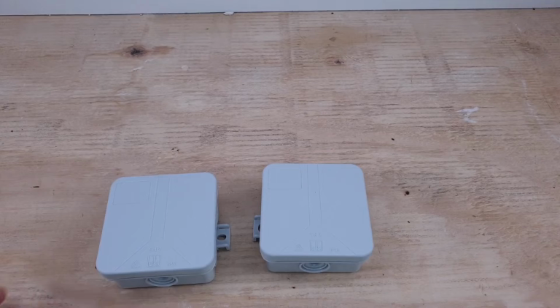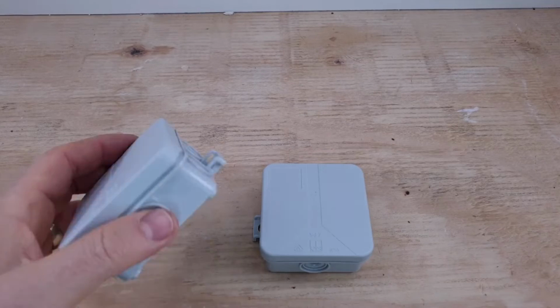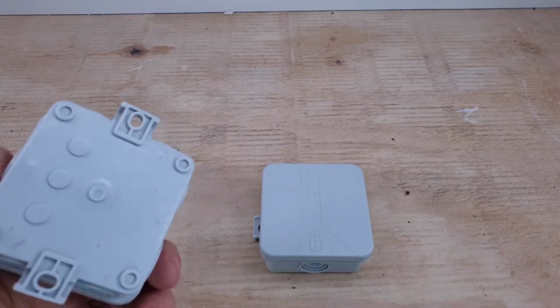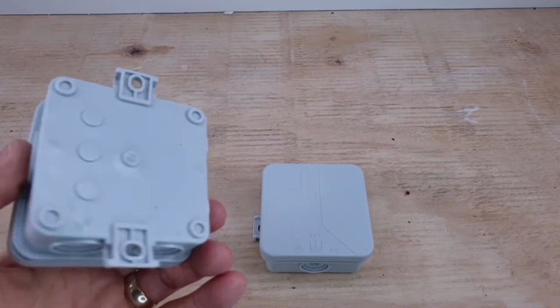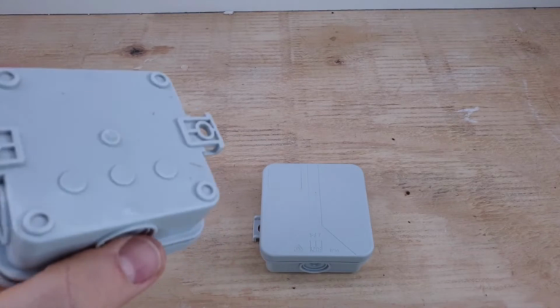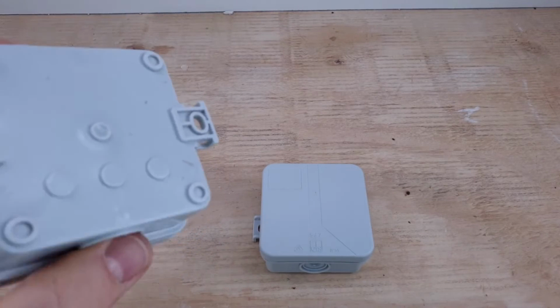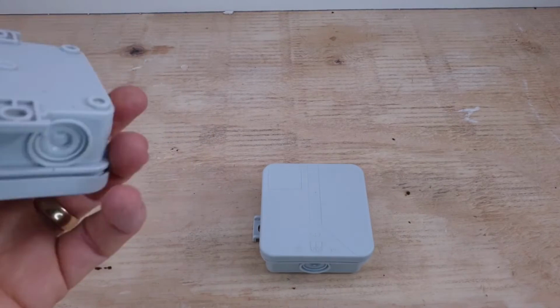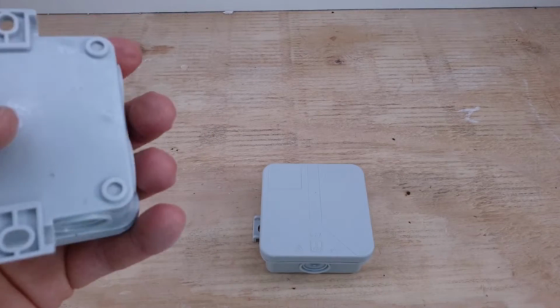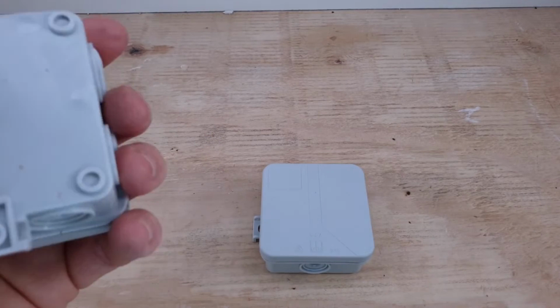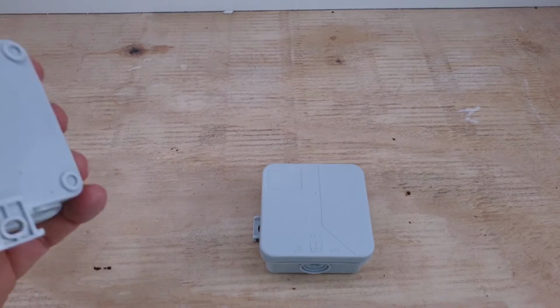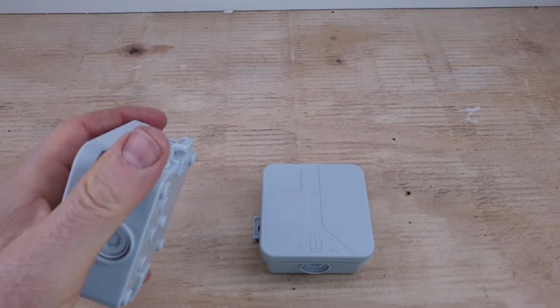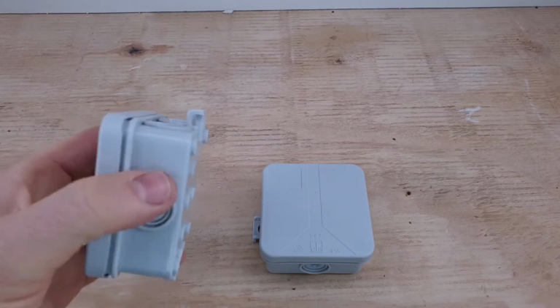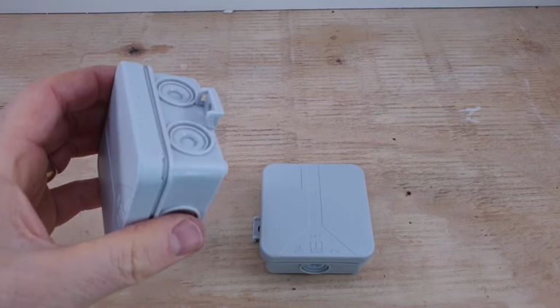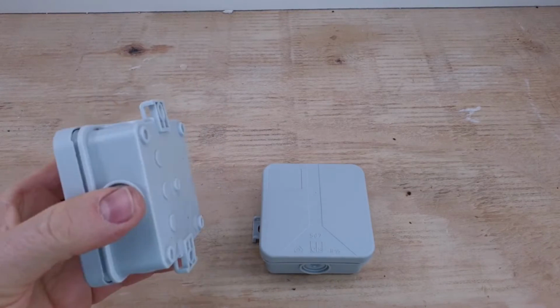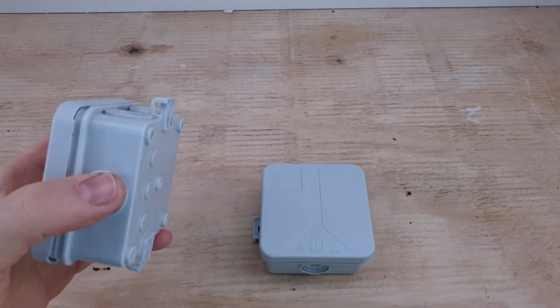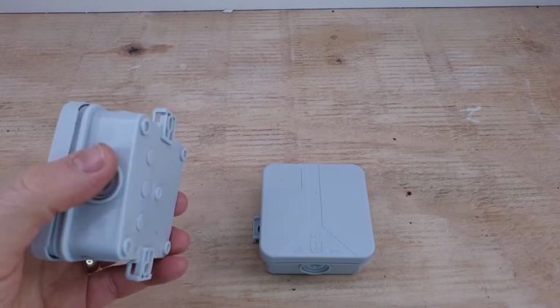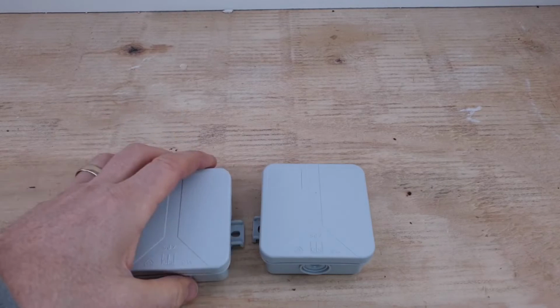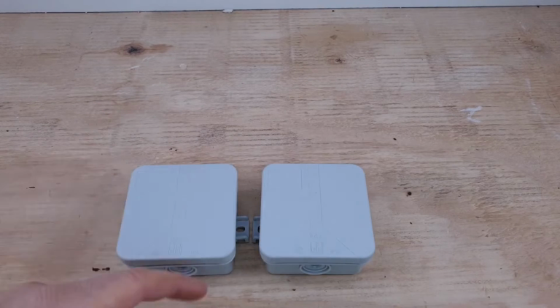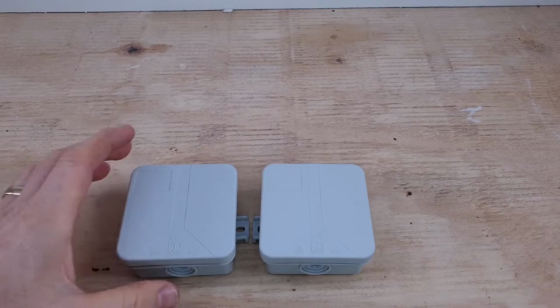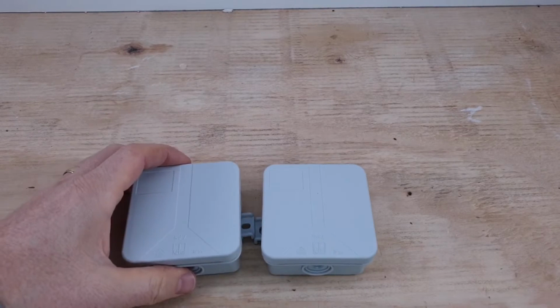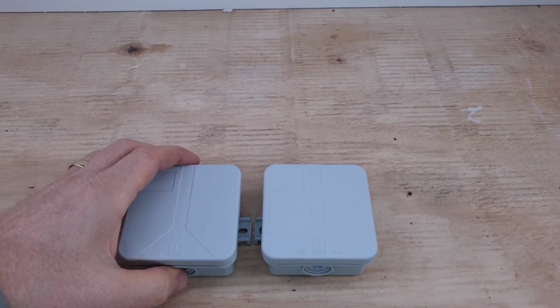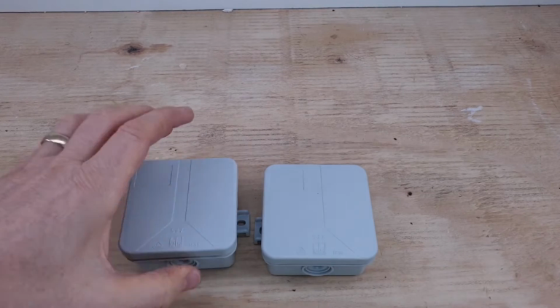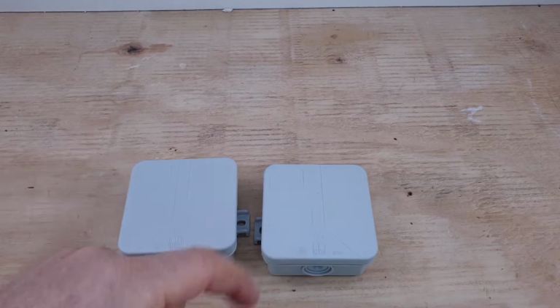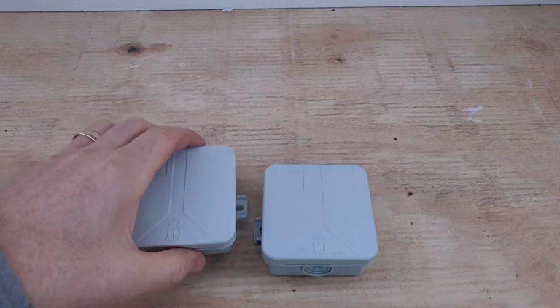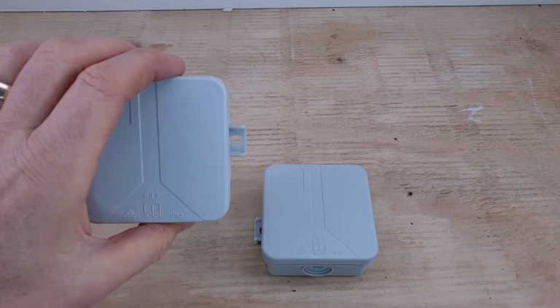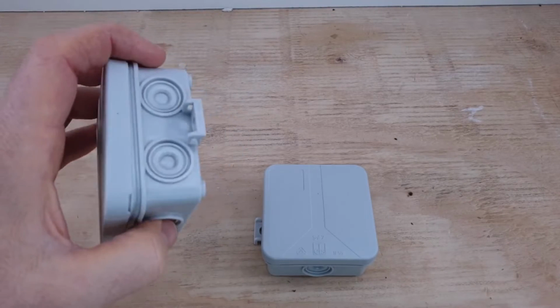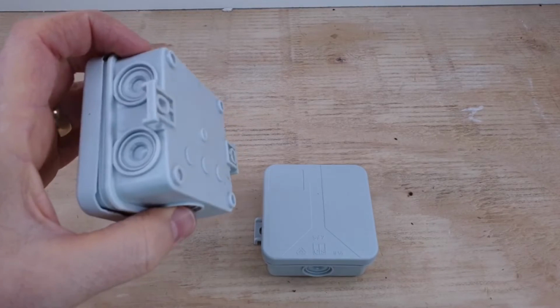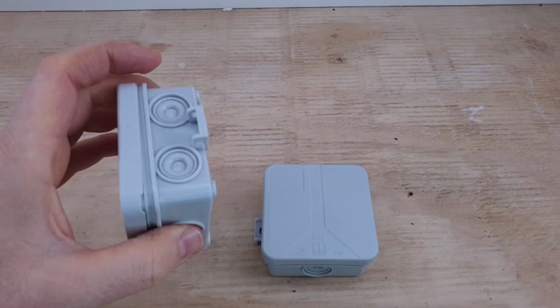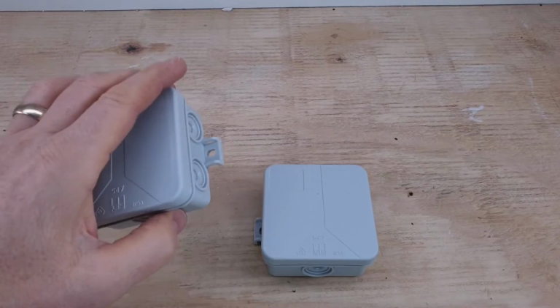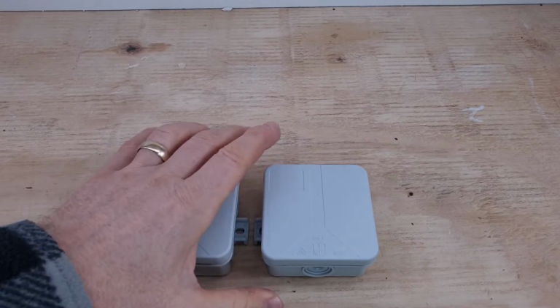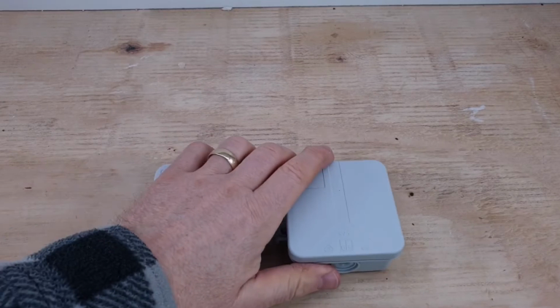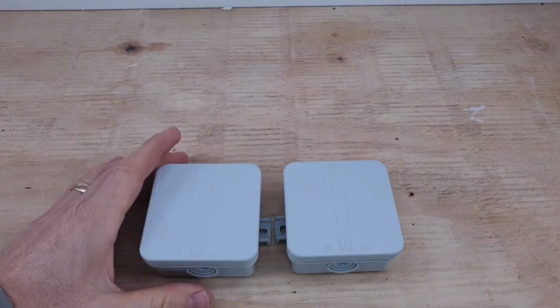Electrical boxes or enclosures — external ones — they're great for exterior lighting and security lighting. You bring your cable in, your main feed, and you can connect your fitting to it and it keeps it dry. But it doesn't always work like that.